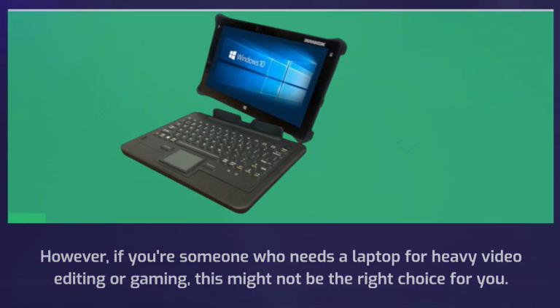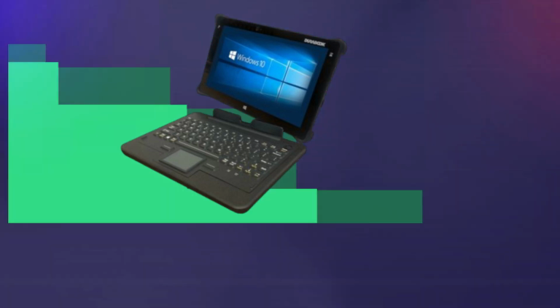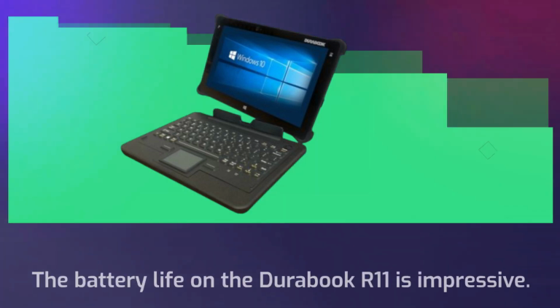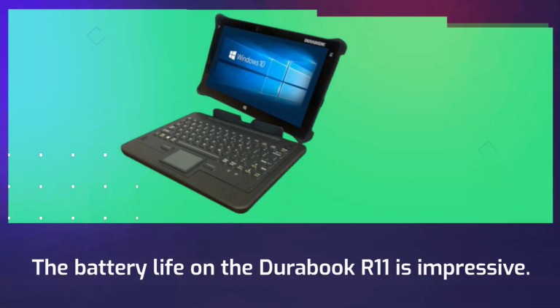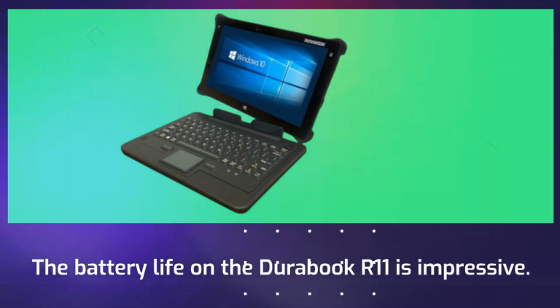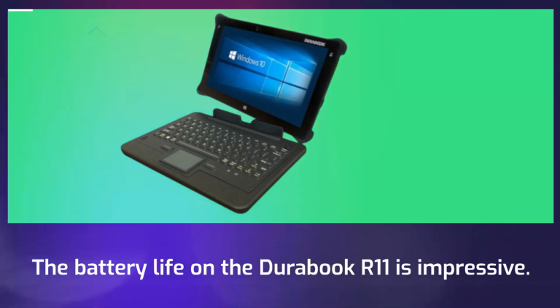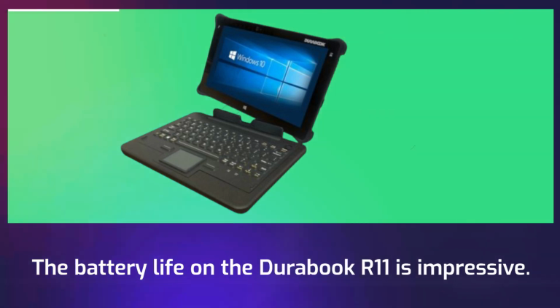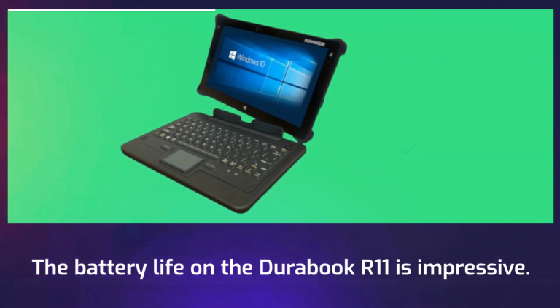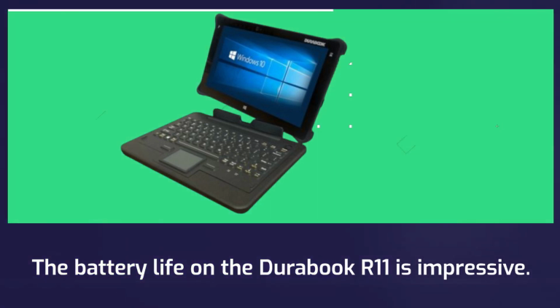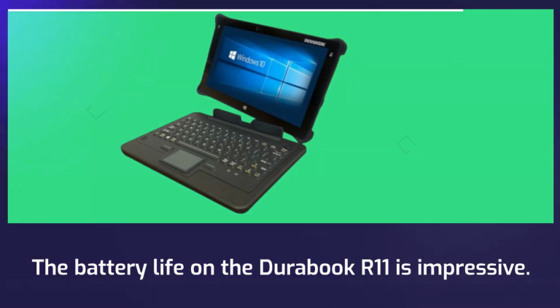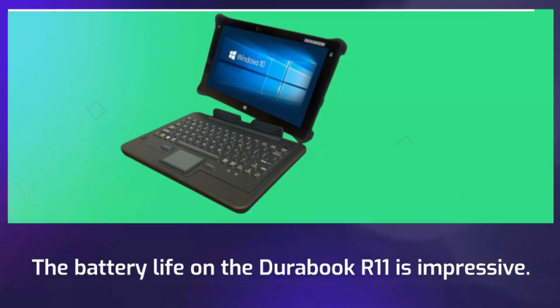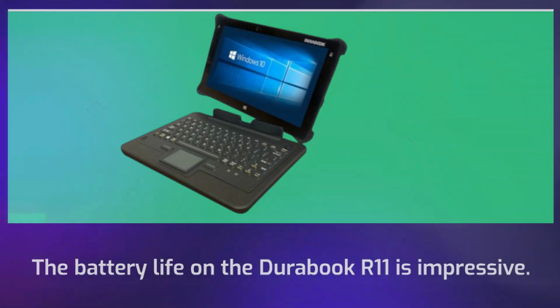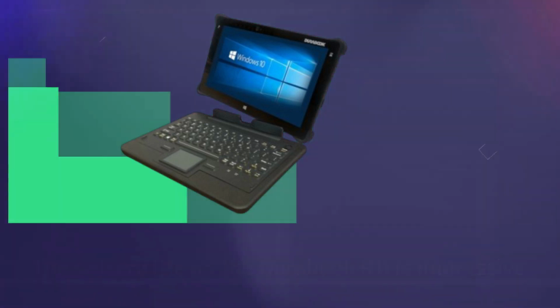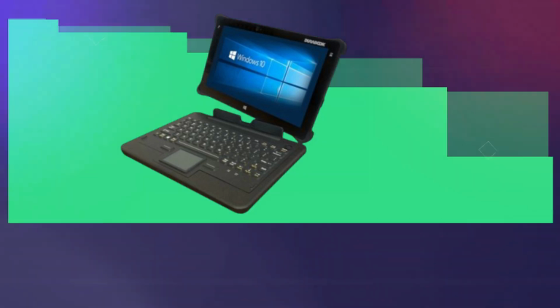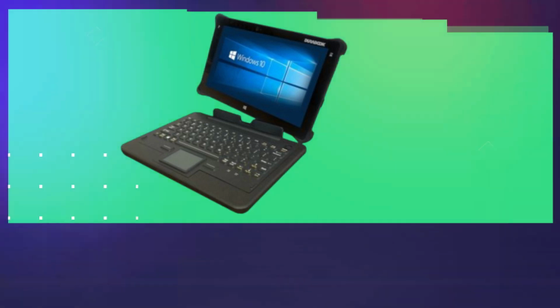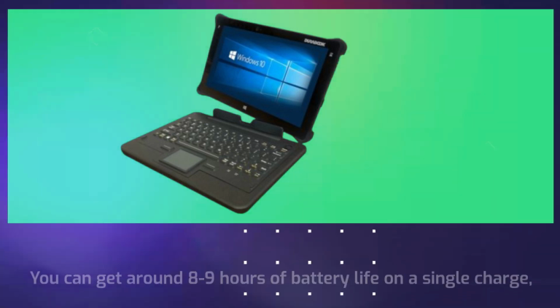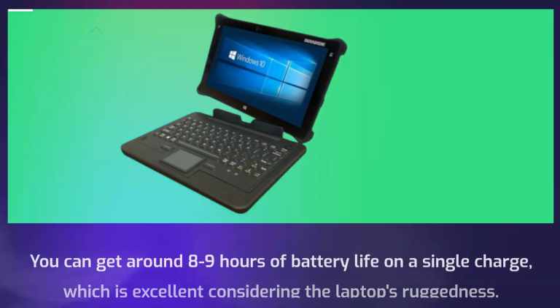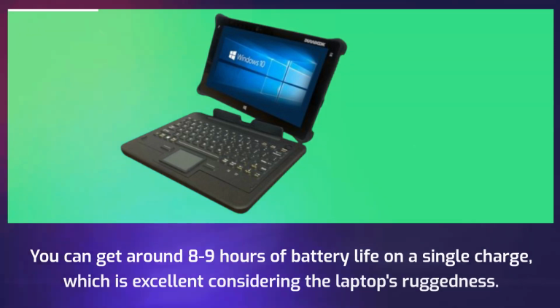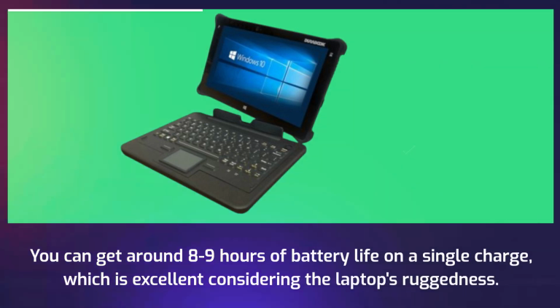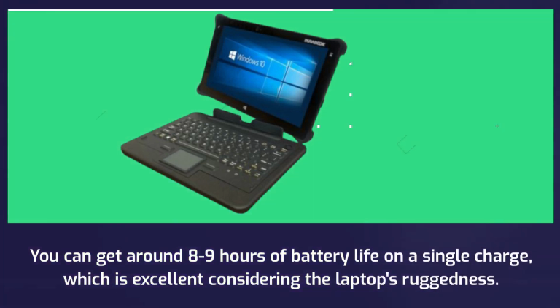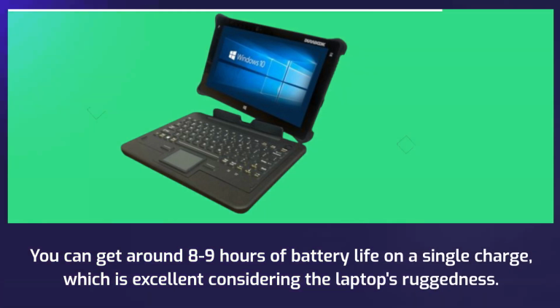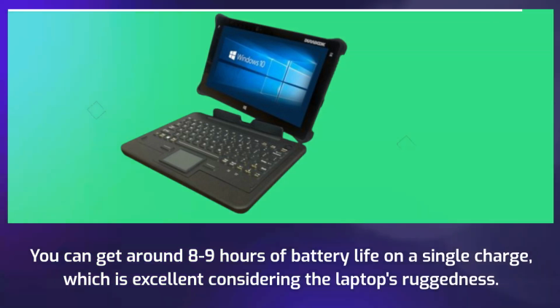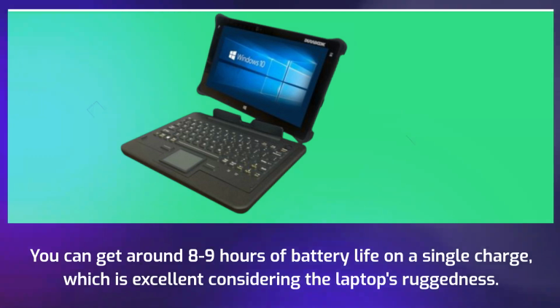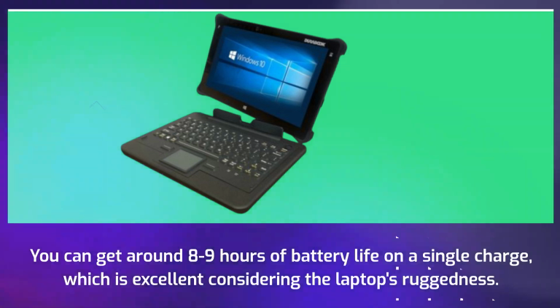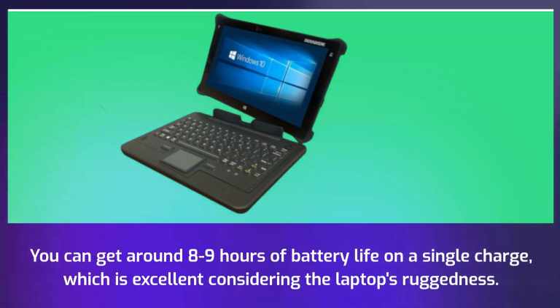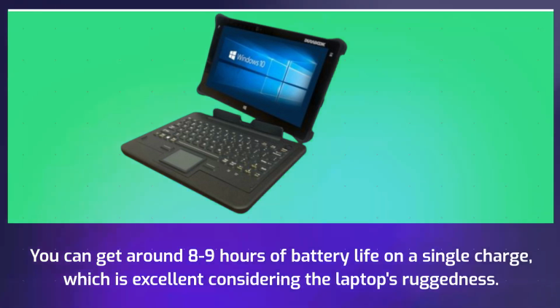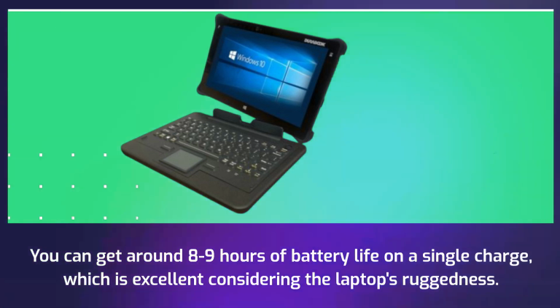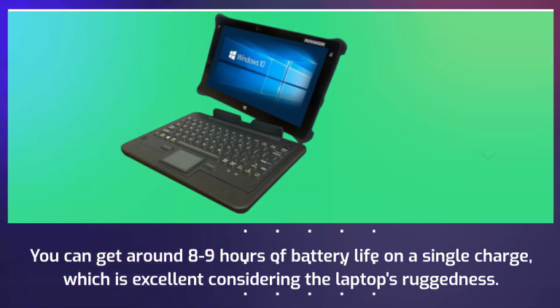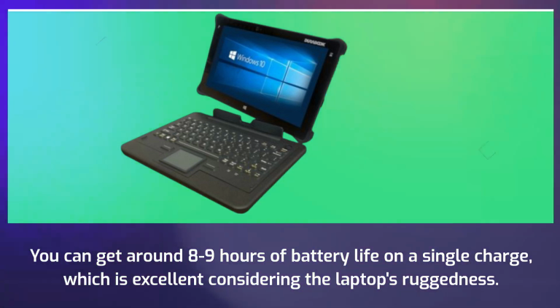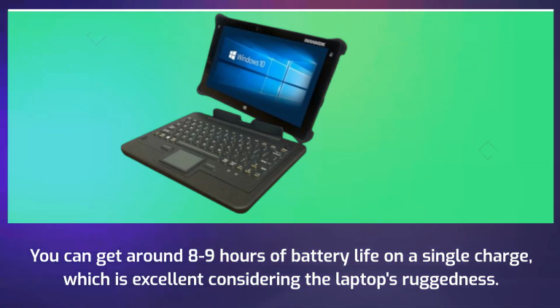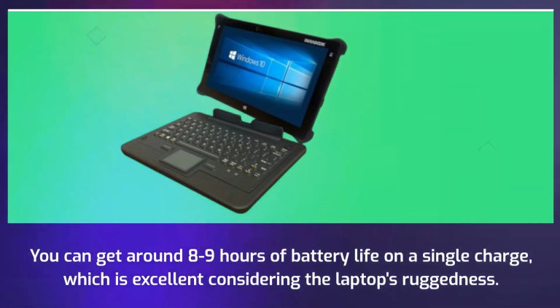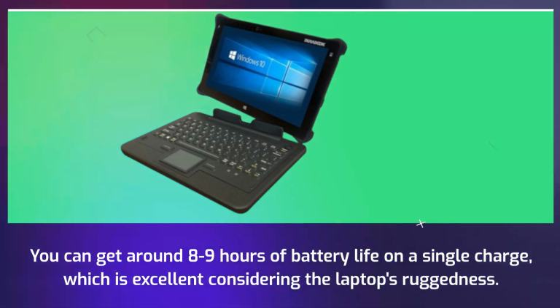The battery life on the Durabook R11 is impressive. You can get around 8-9 hours of battery life on a single charge, which is excellent considering the laptop's ruggedness.